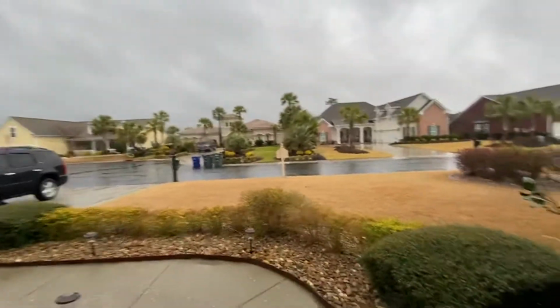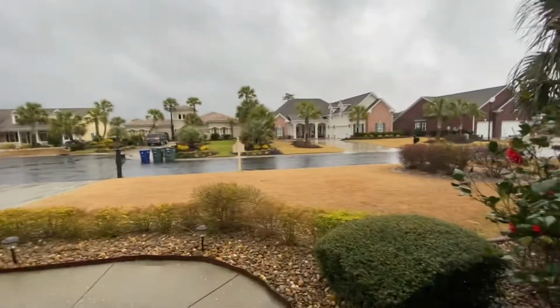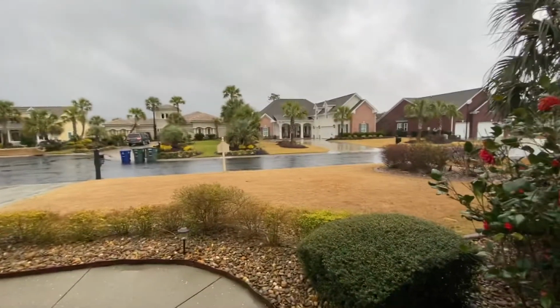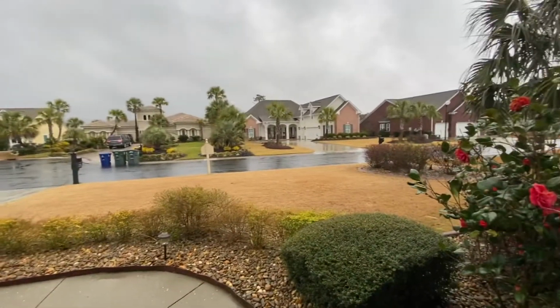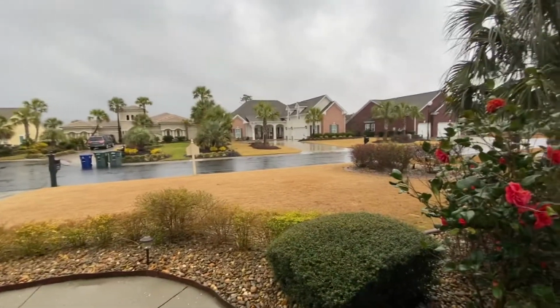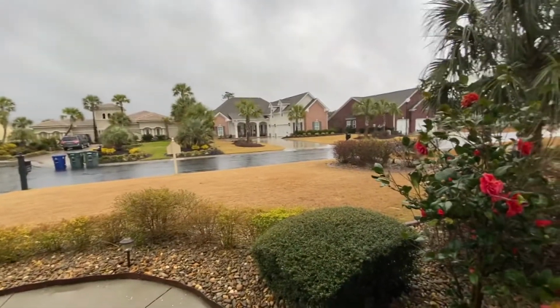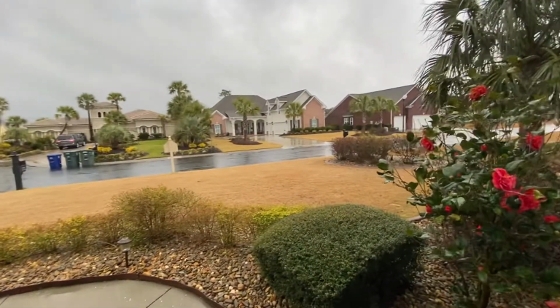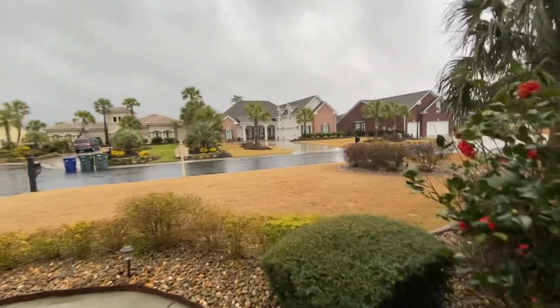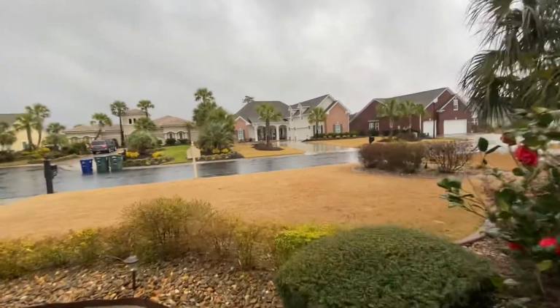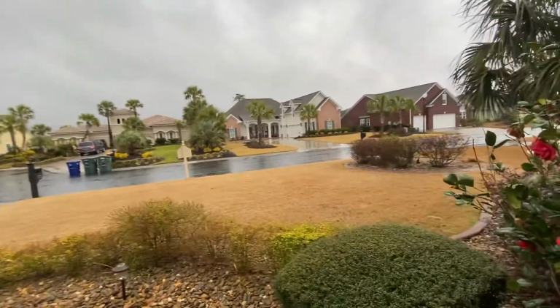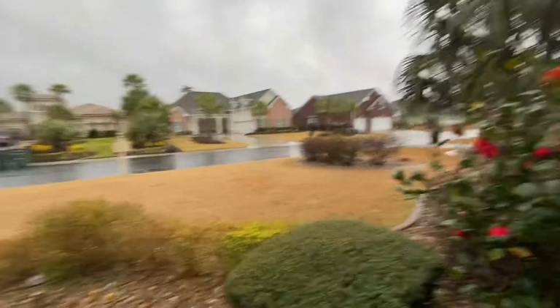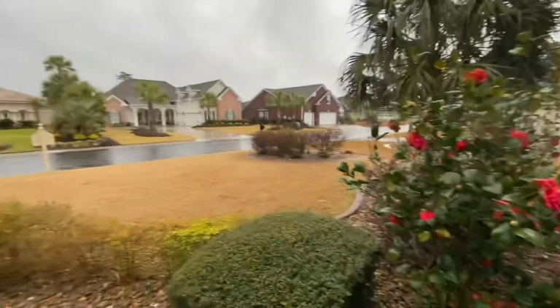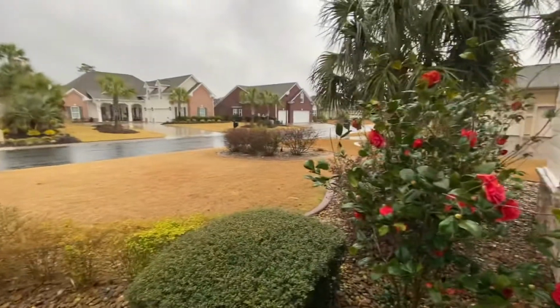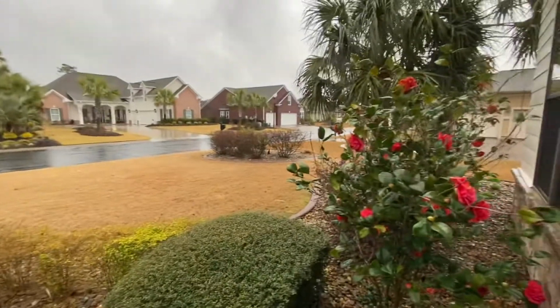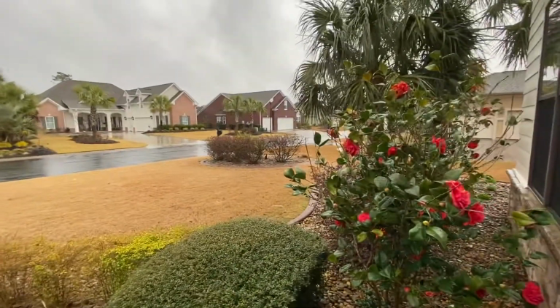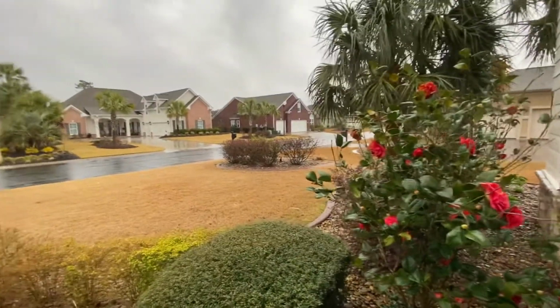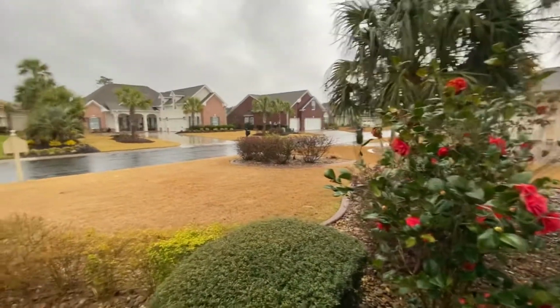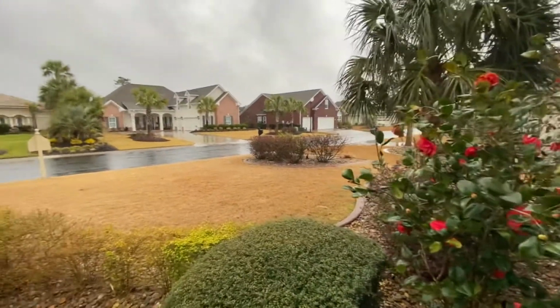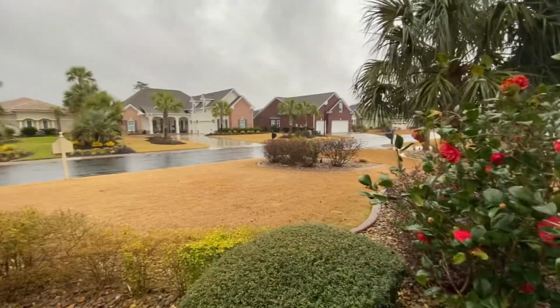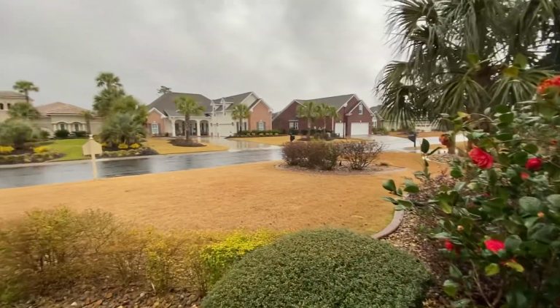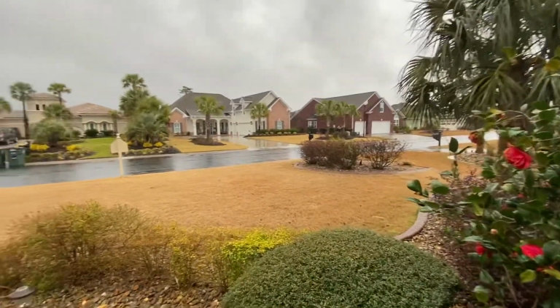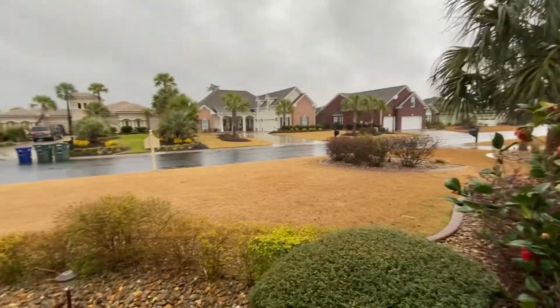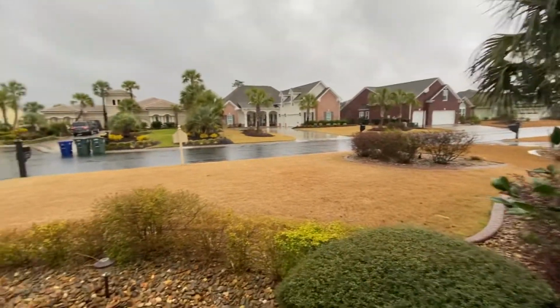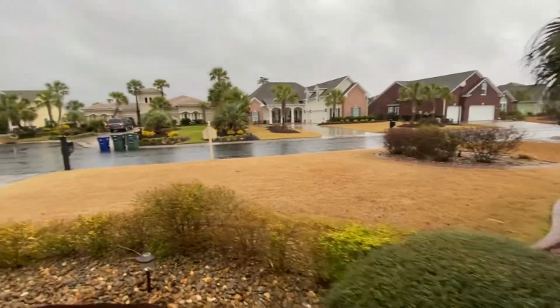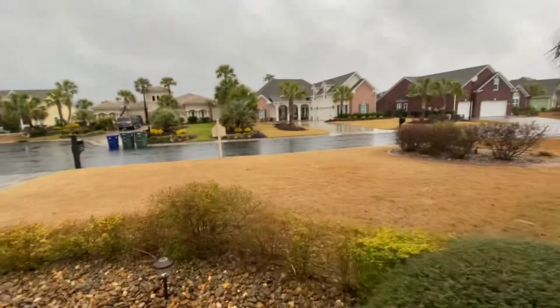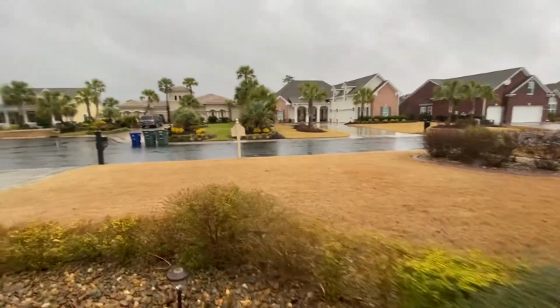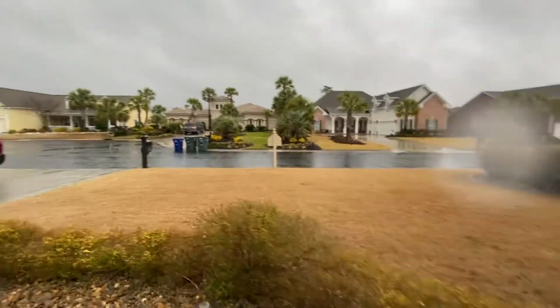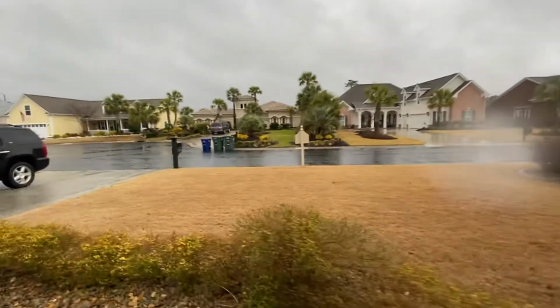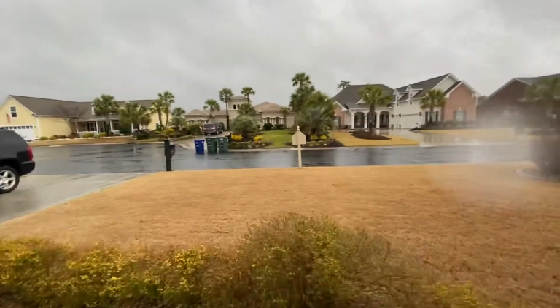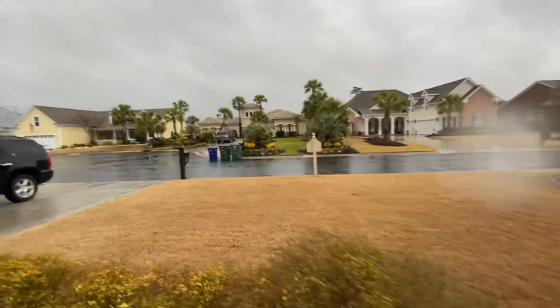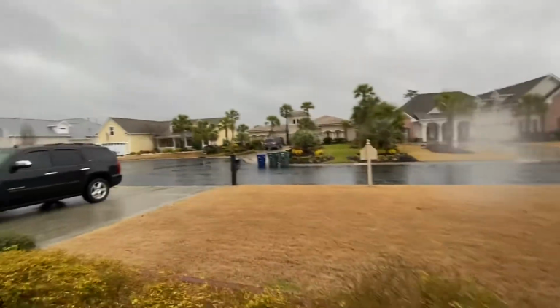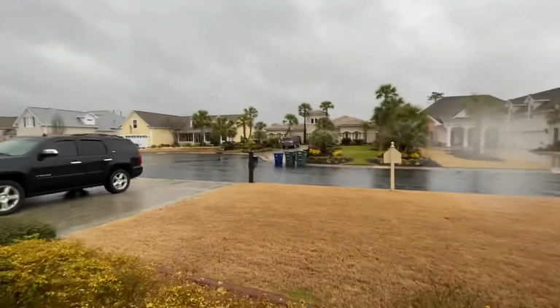Good afternoon again, Emily. This is Keith with REMAX, and I am standing right outside of 5113 Stonegate Drive in the Barefoot section of North Myrtle Beach.